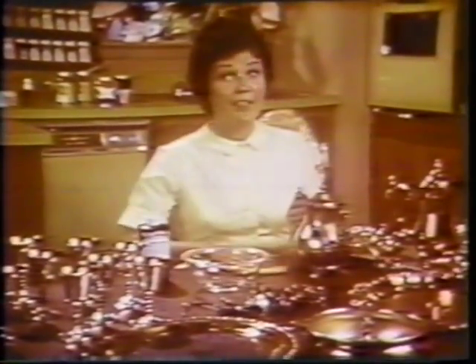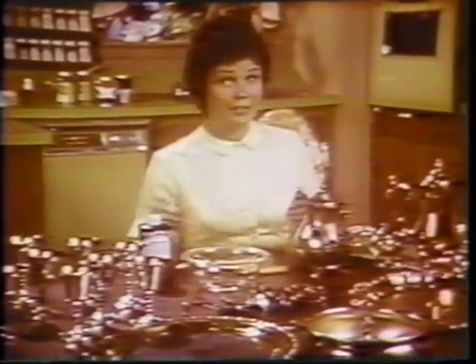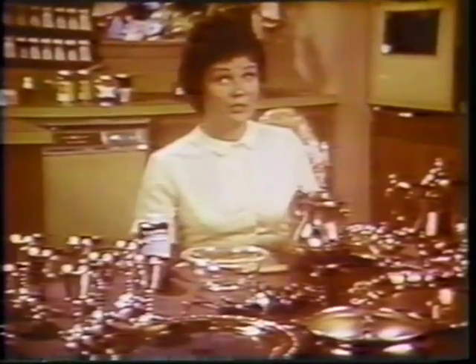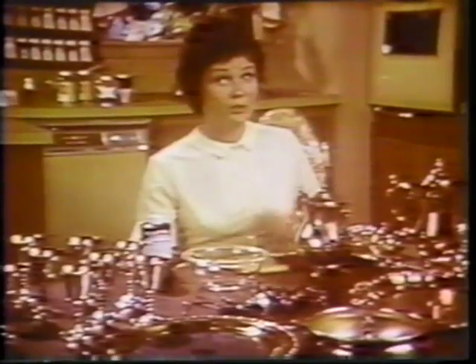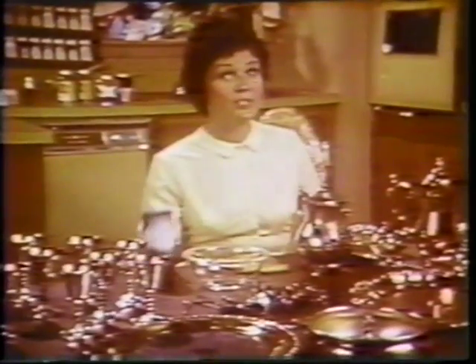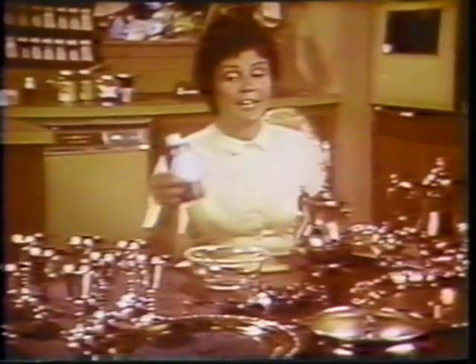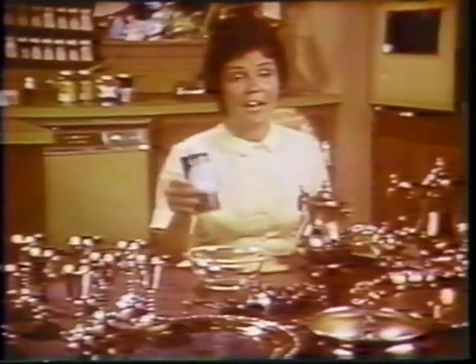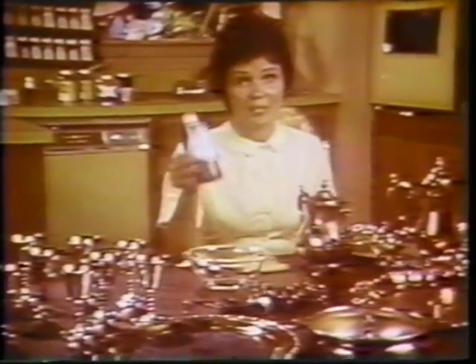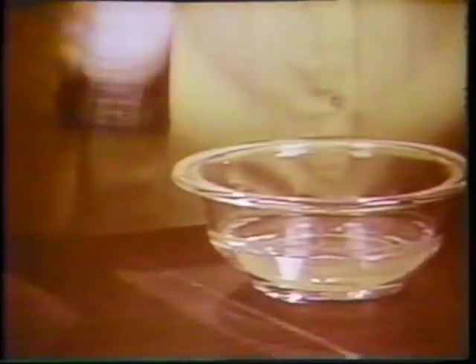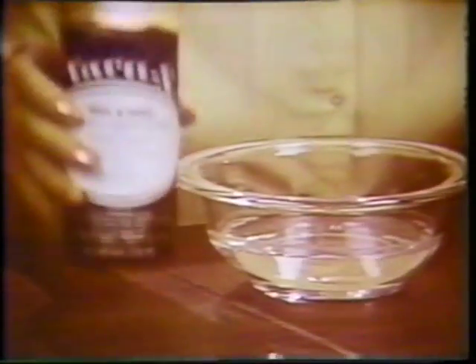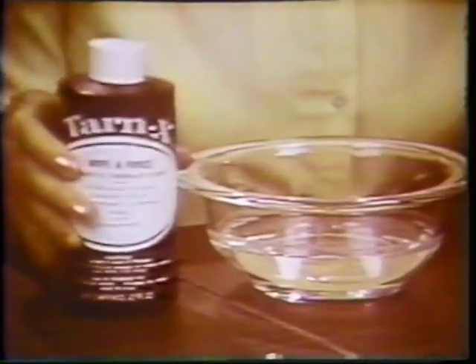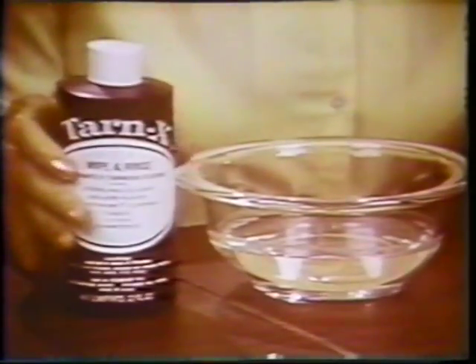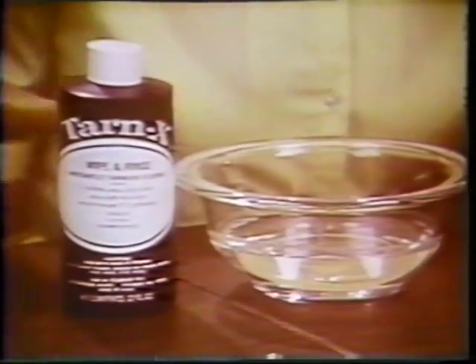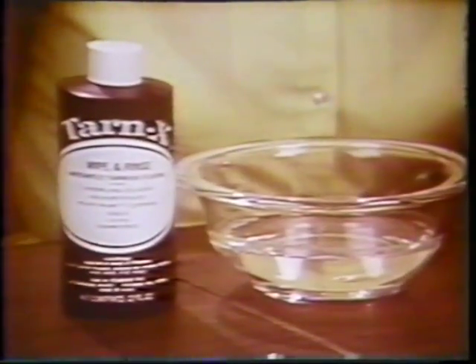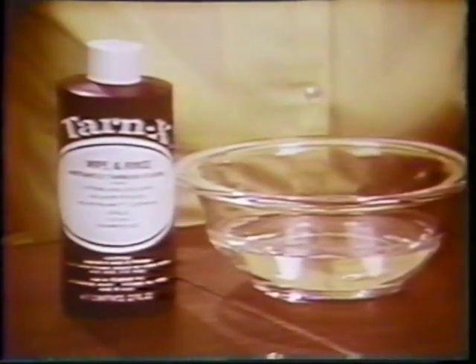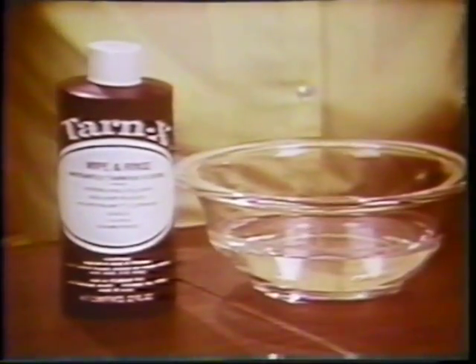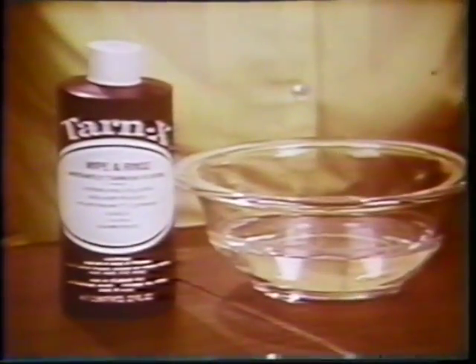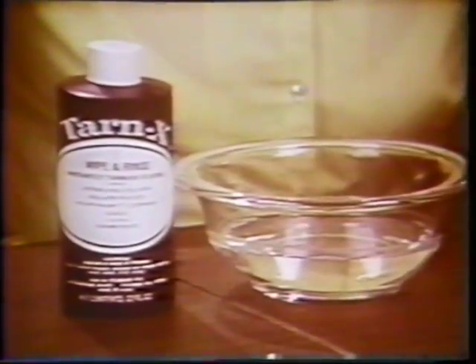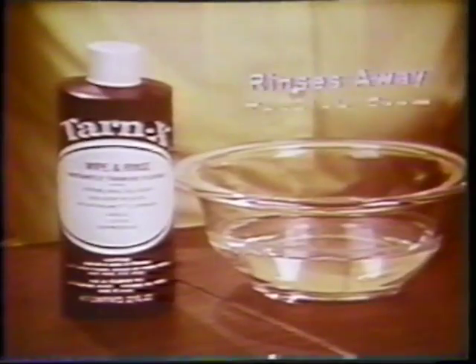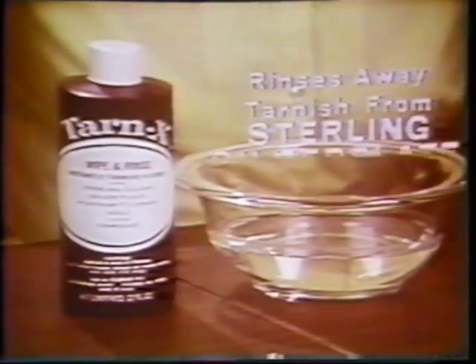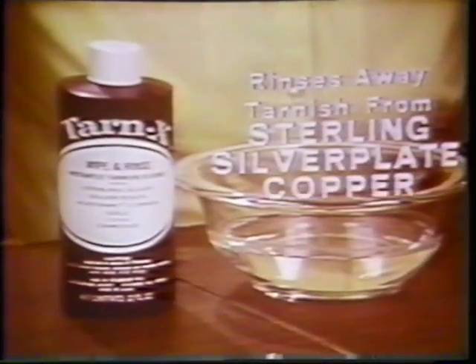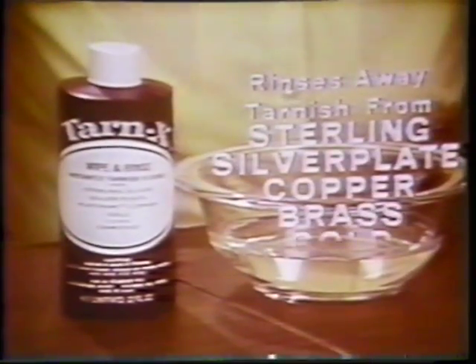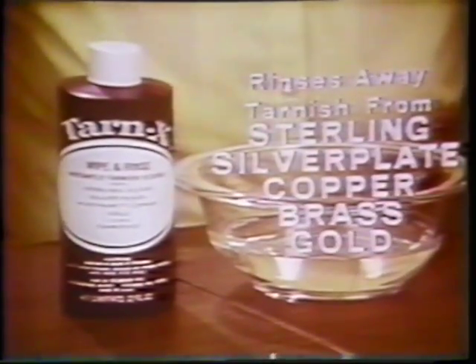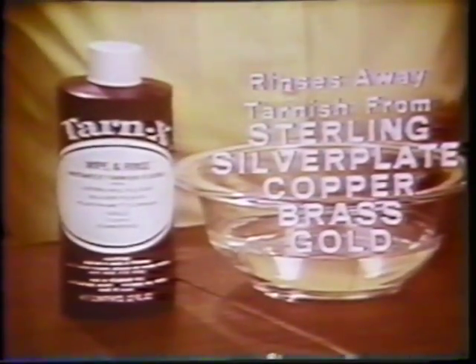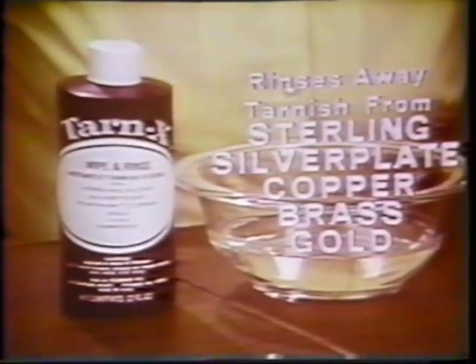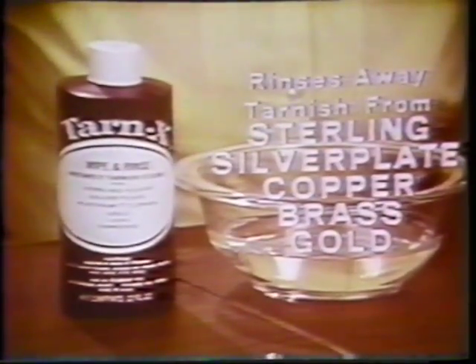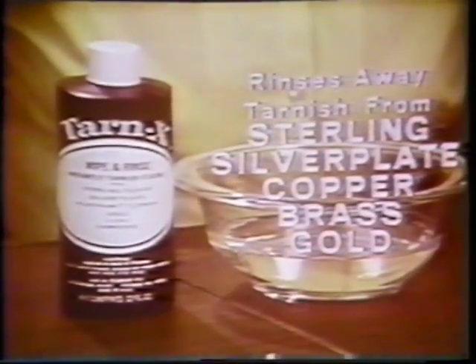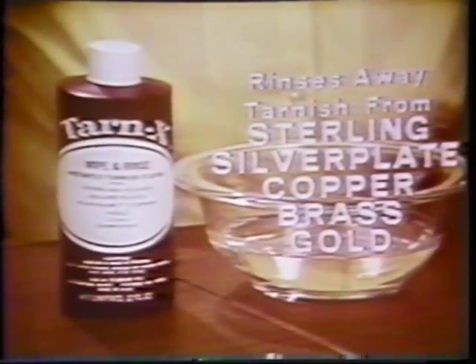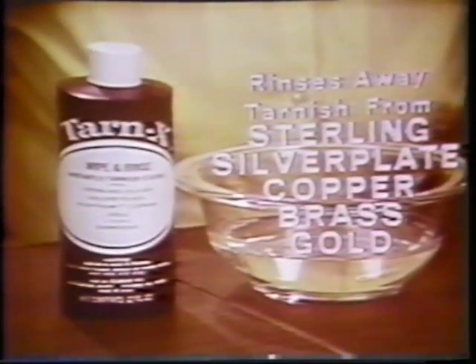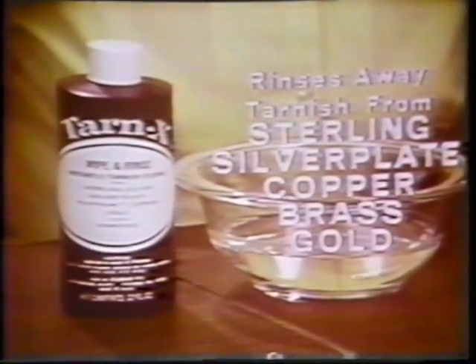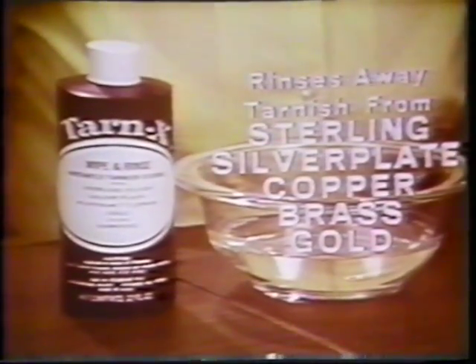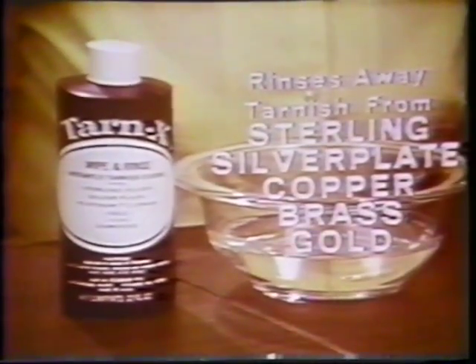then here's good news. Now there's an amazing product called Tarnix that instantly rinses away tarnish from sterling, silver plate, copper, brass, and gold.